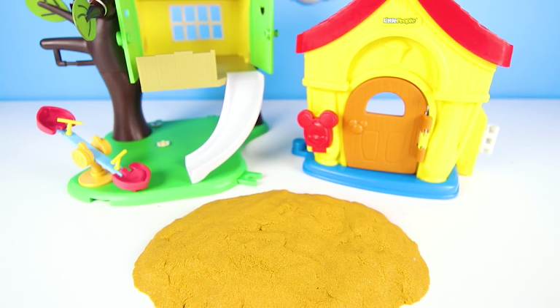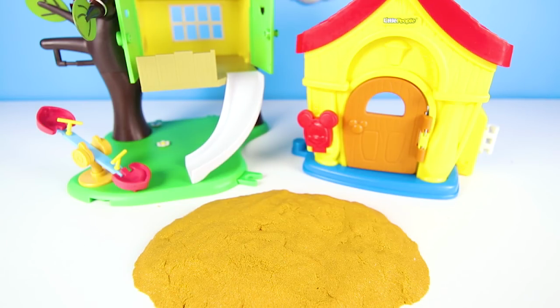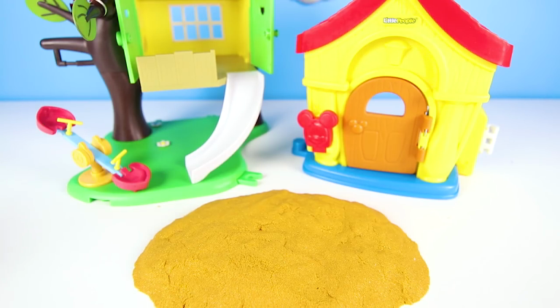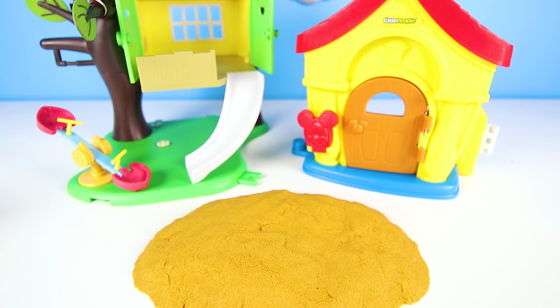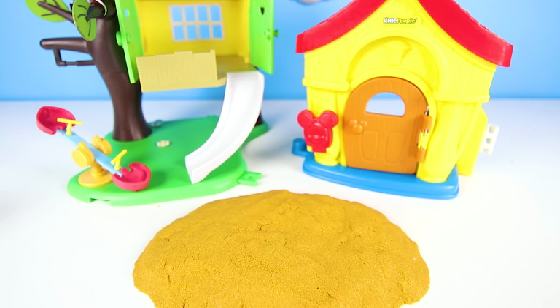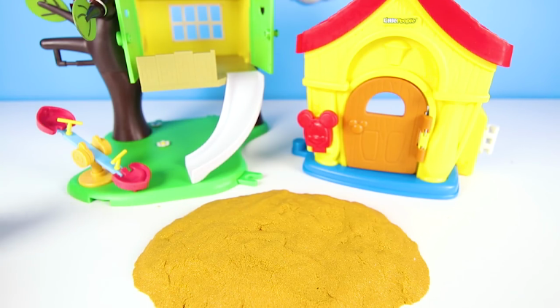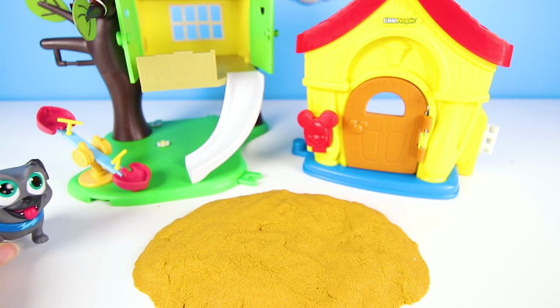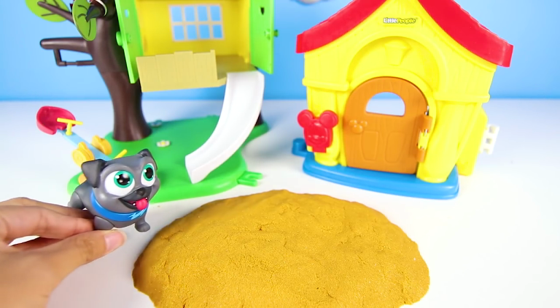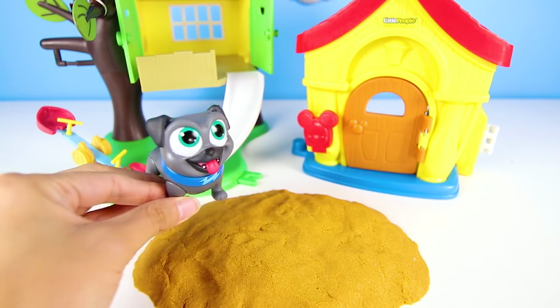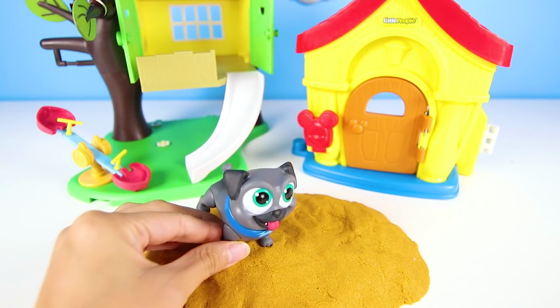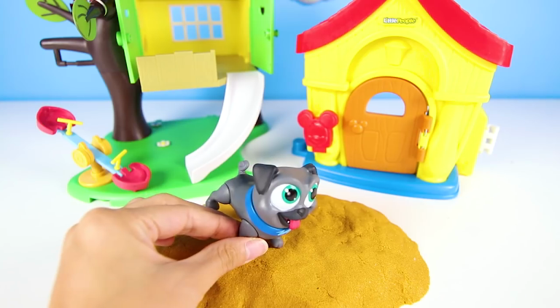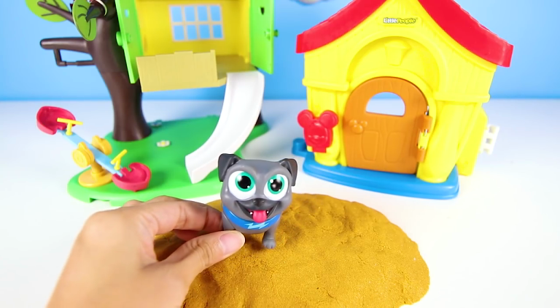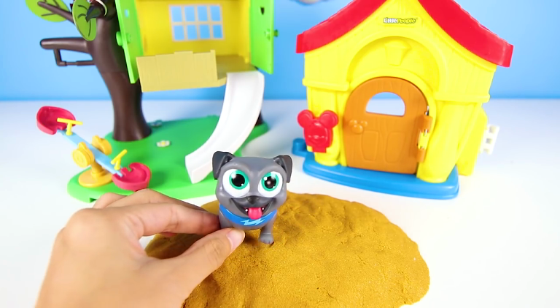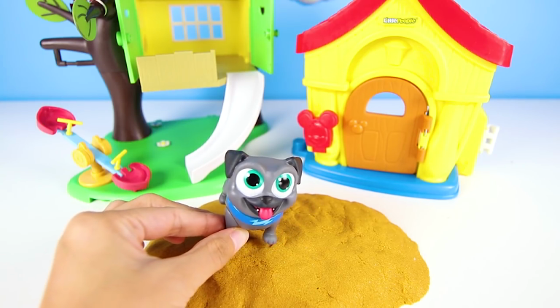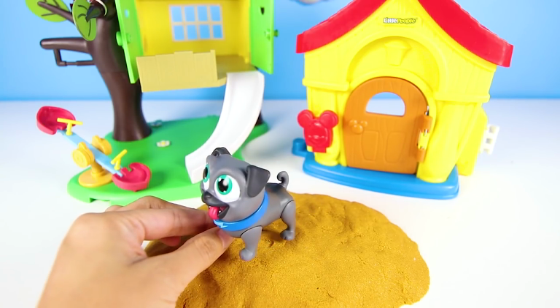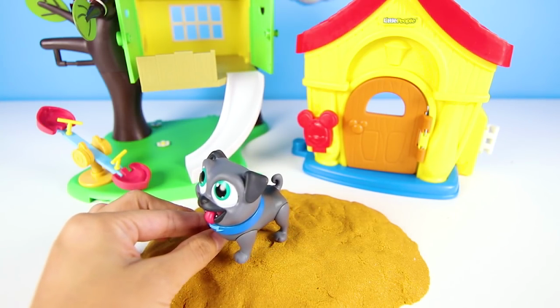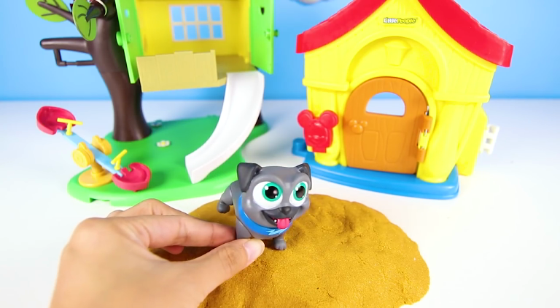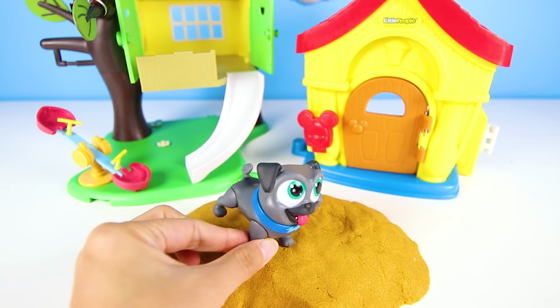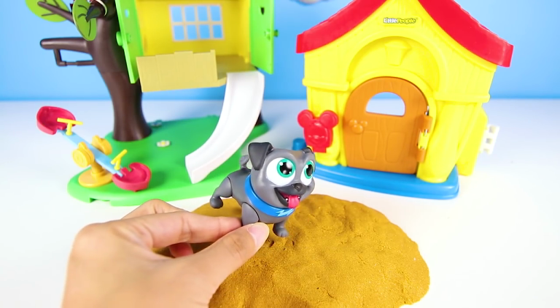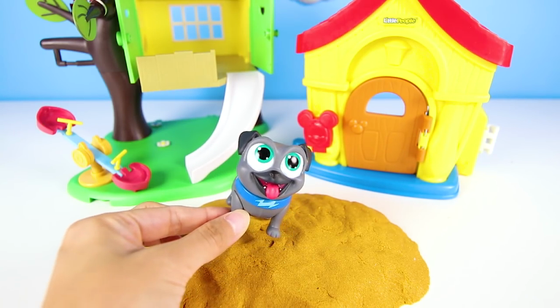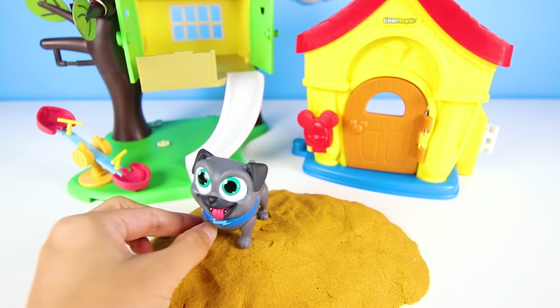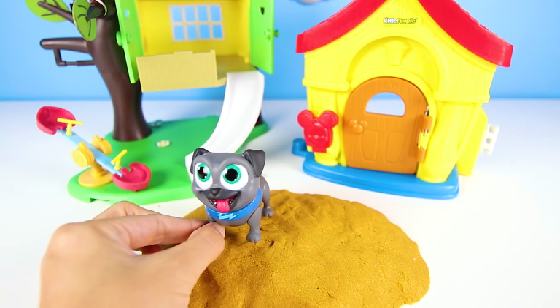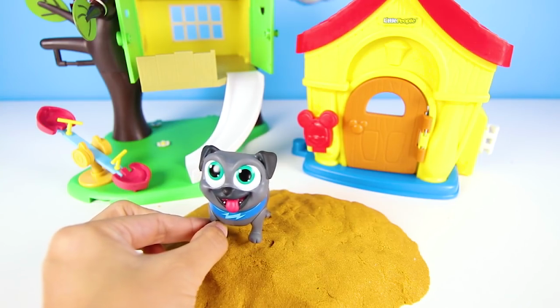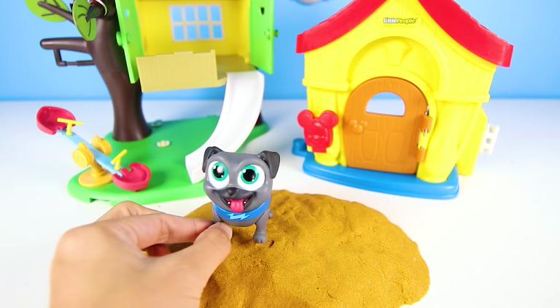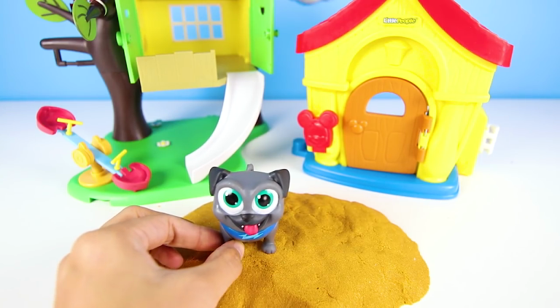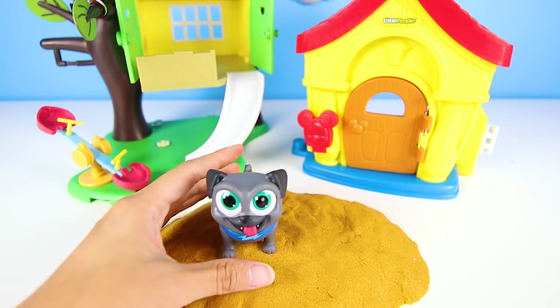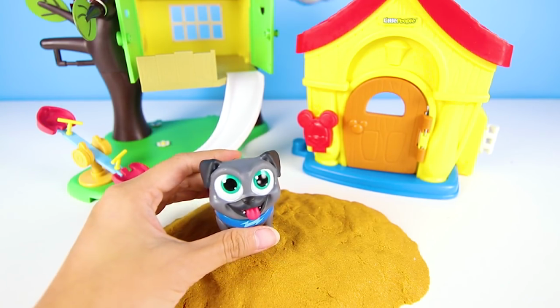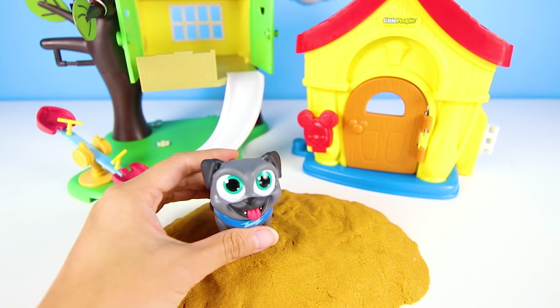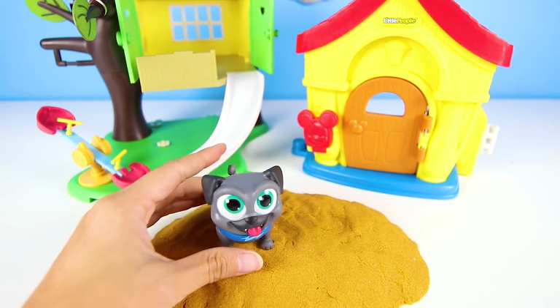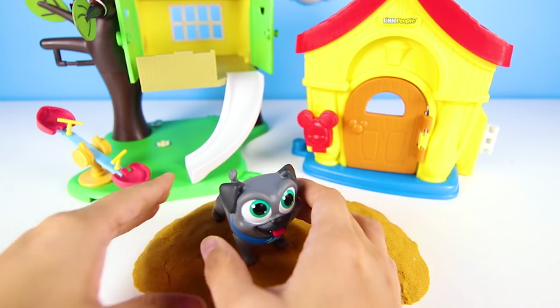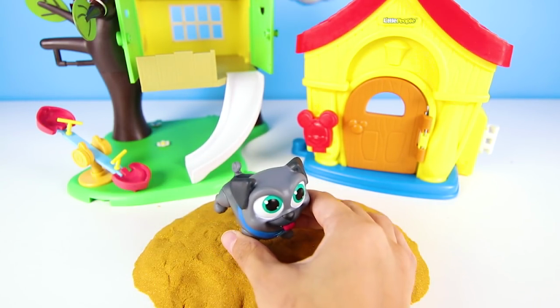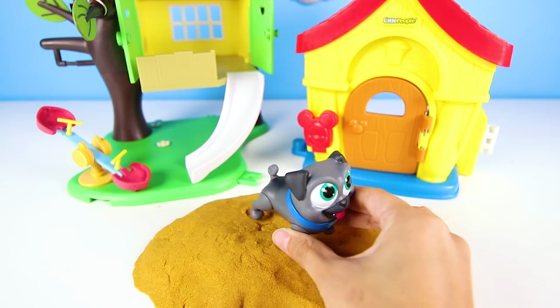Hi everyone, this is Ellie Sparkles and we're here at the park with Bingo from Poppy Dog Pals. He is here to go on an adventure with his brother Rolly. But where did Rolly go? We better go look for him.